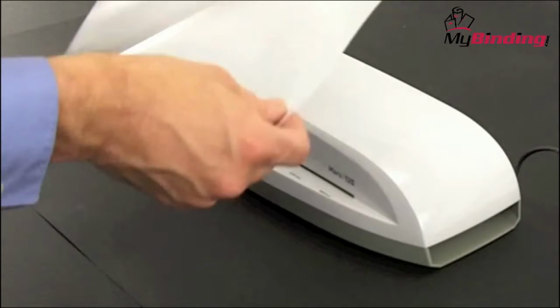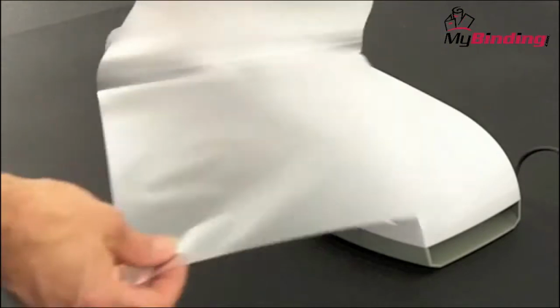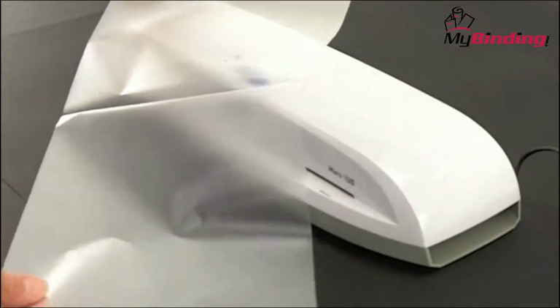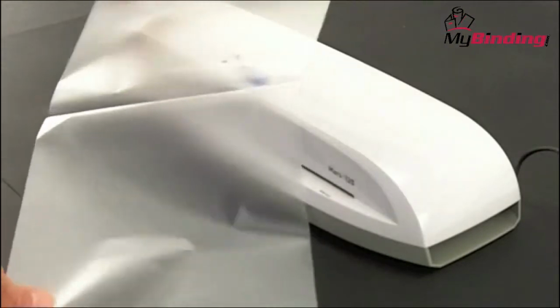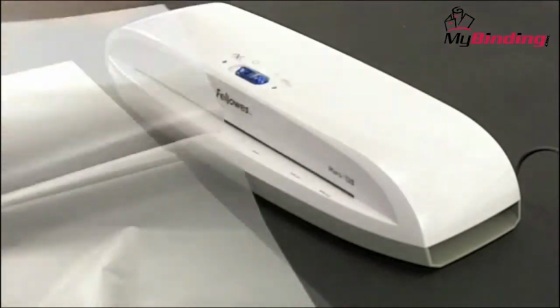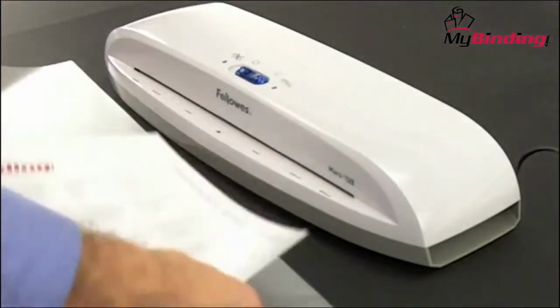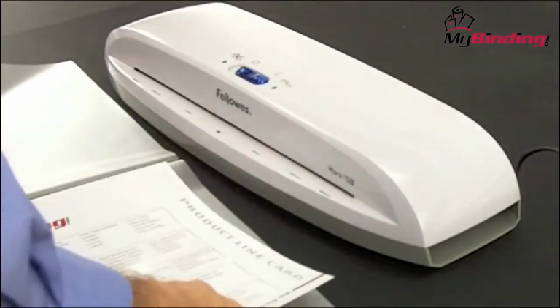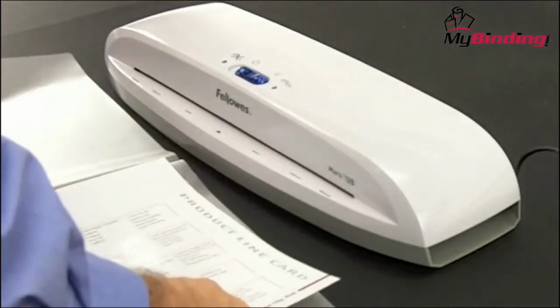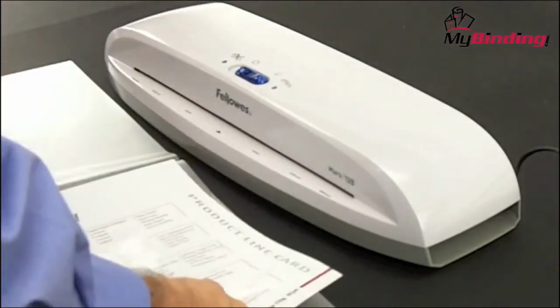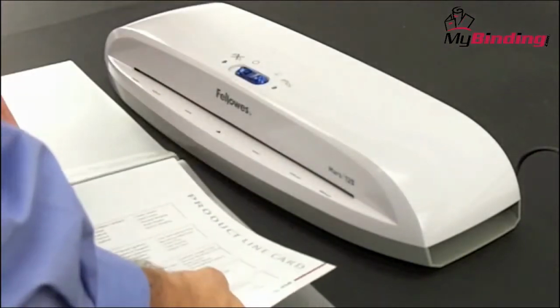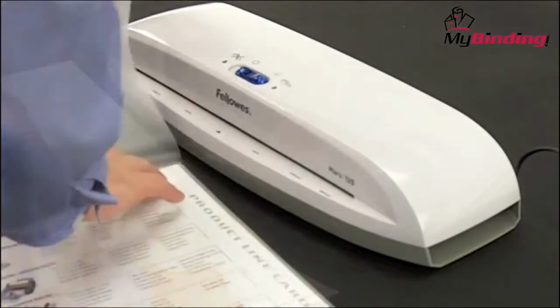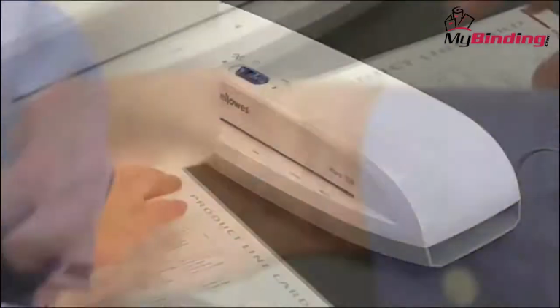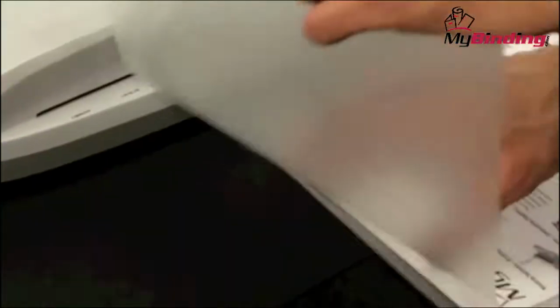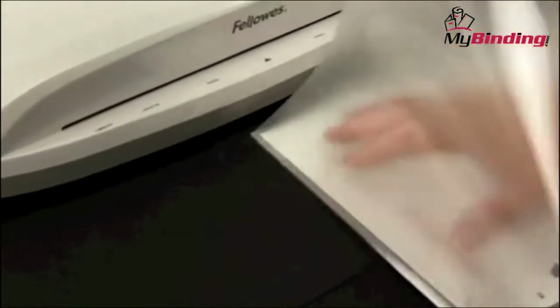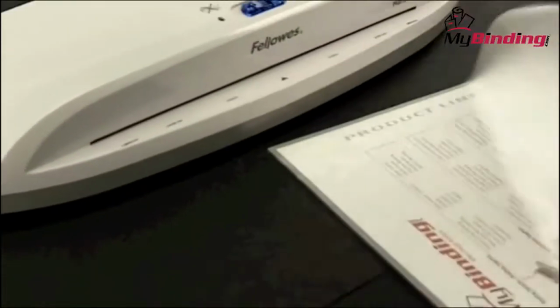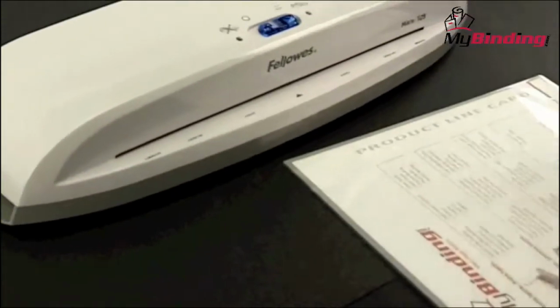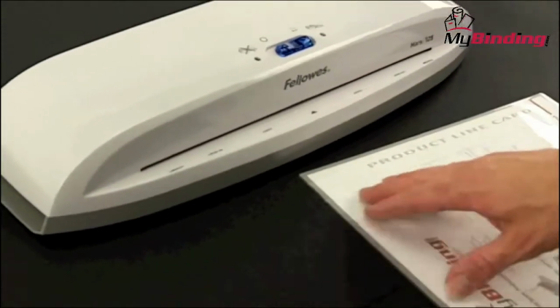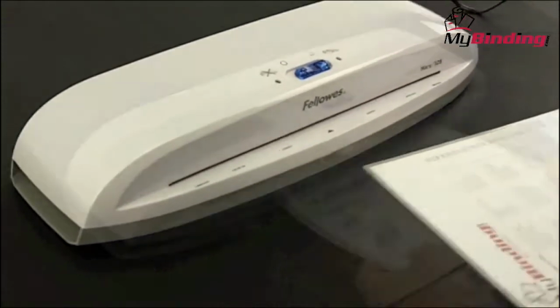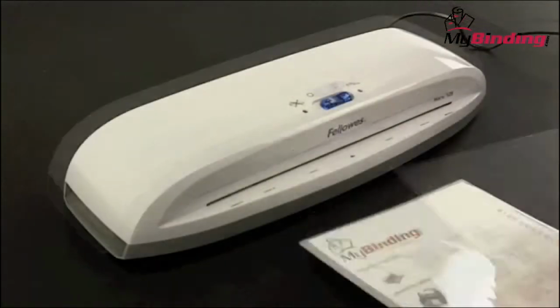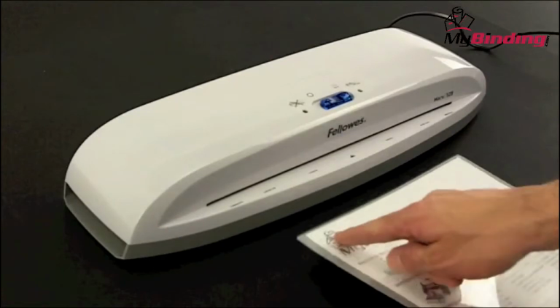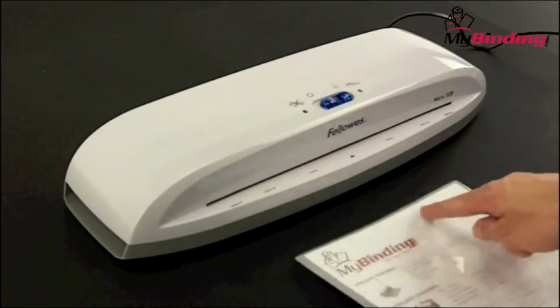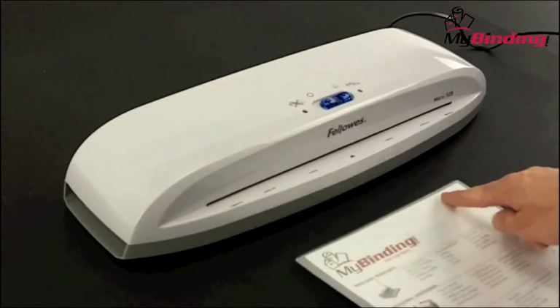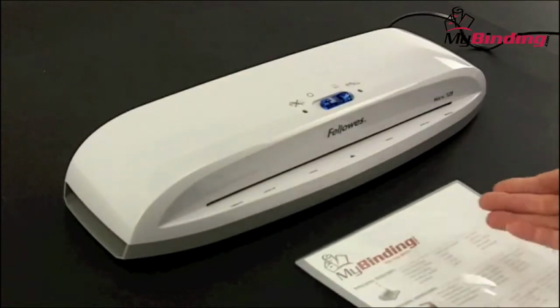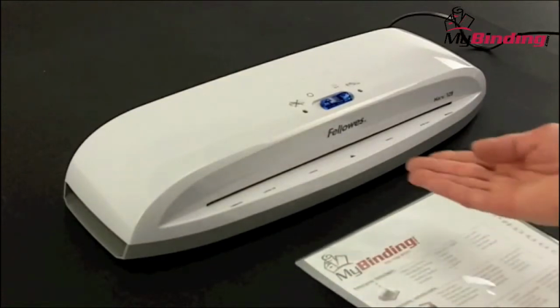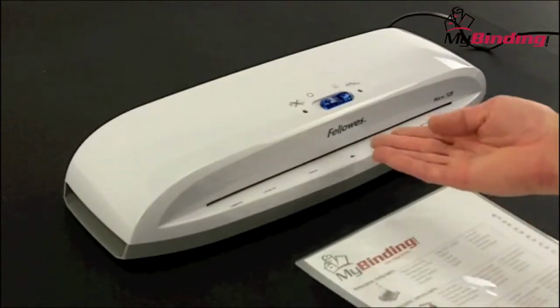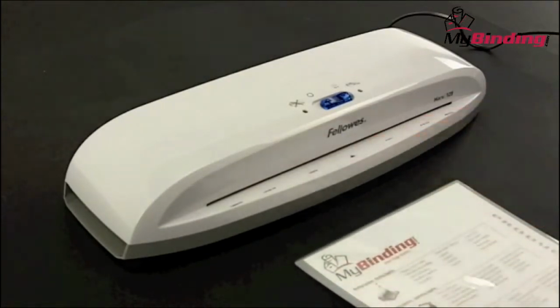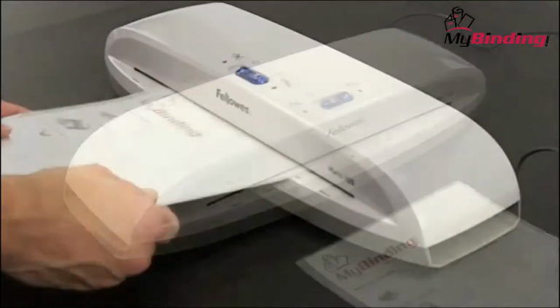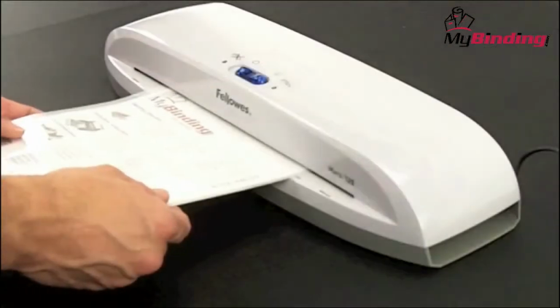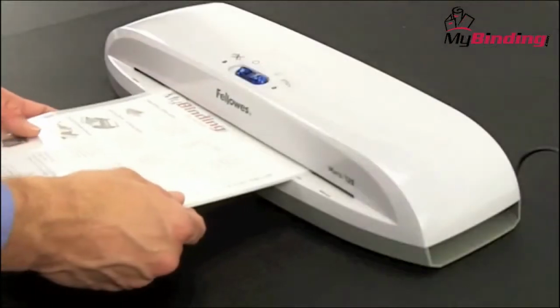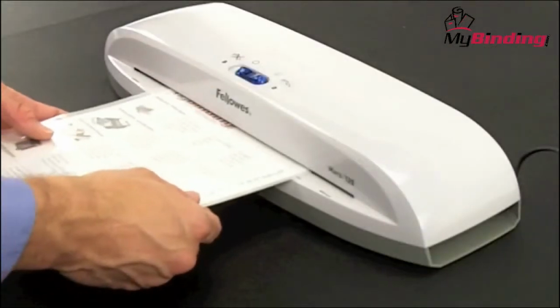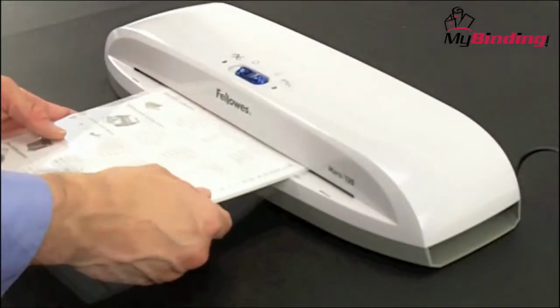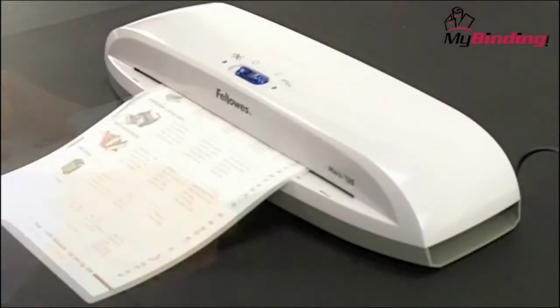The Mars 125 is compatible with 3mm thickness pouches. Place your materials into the pouch, flush with the crease. The crease always goes in first to the throat of the machine.